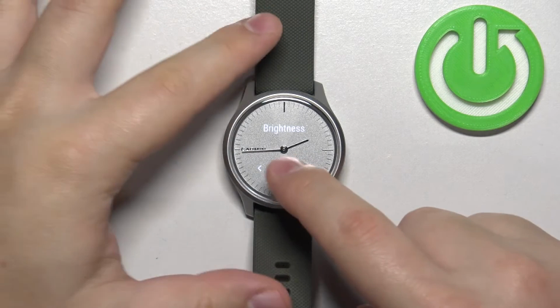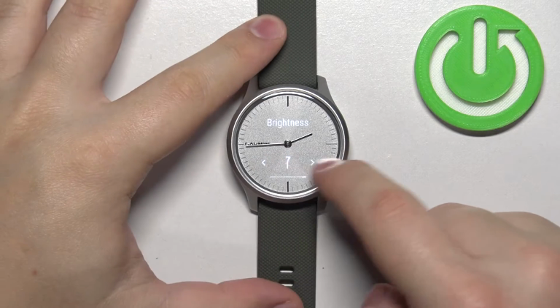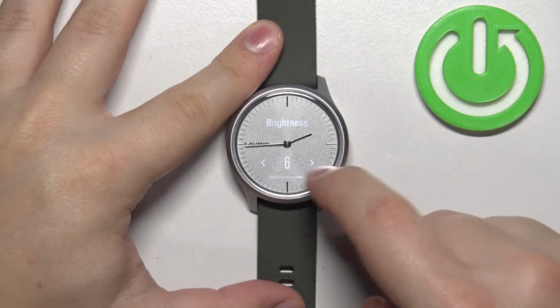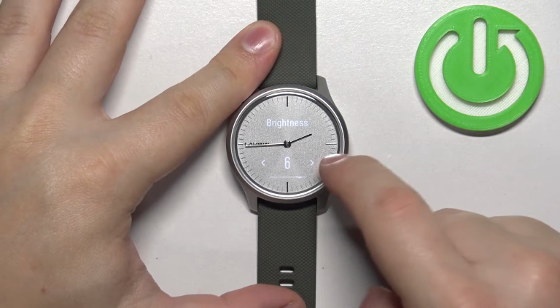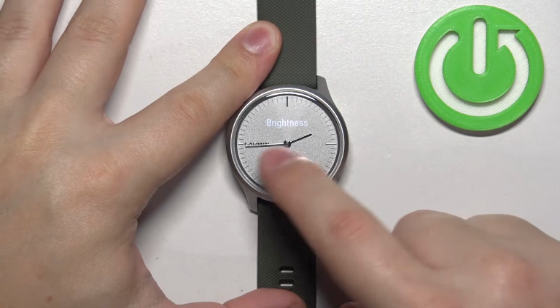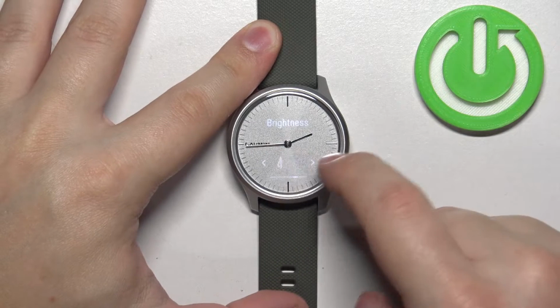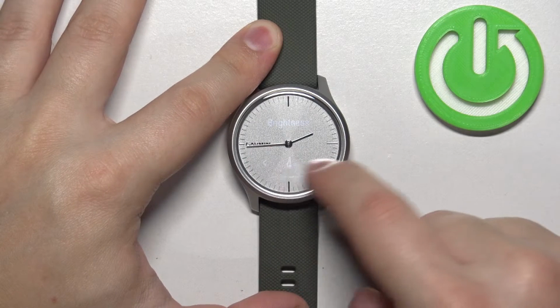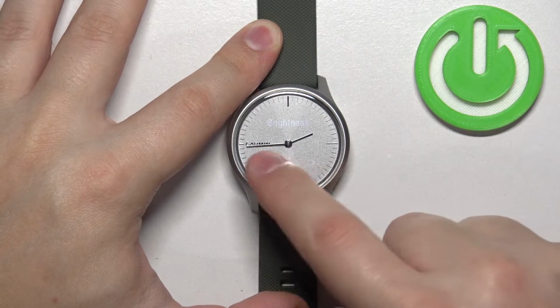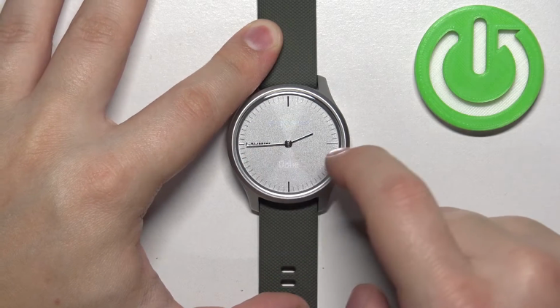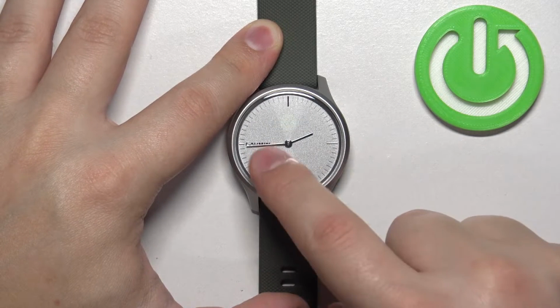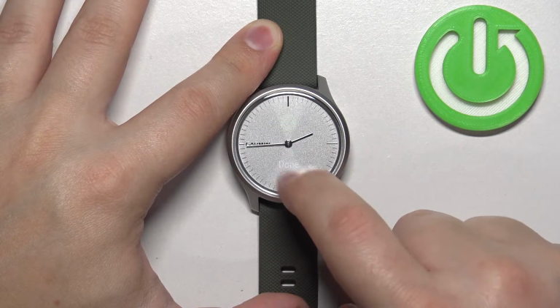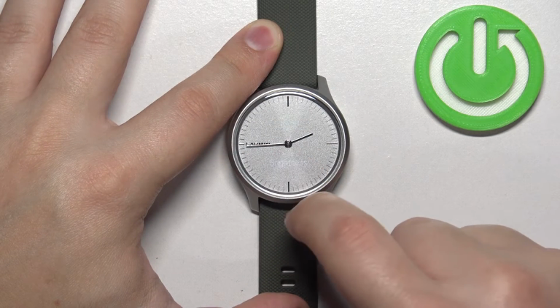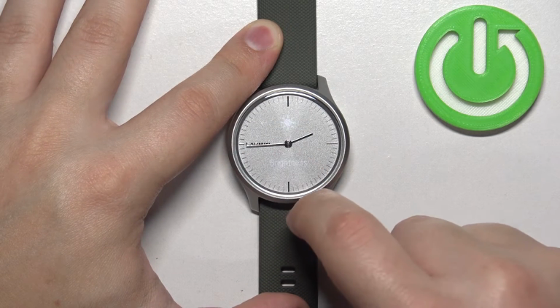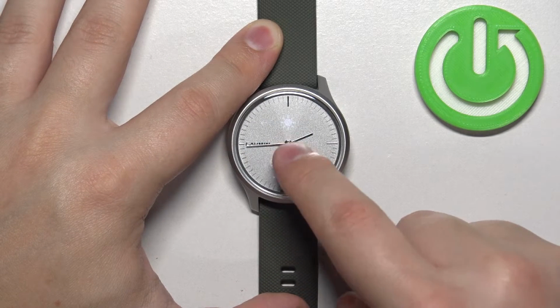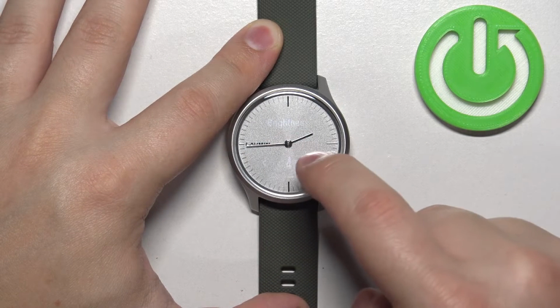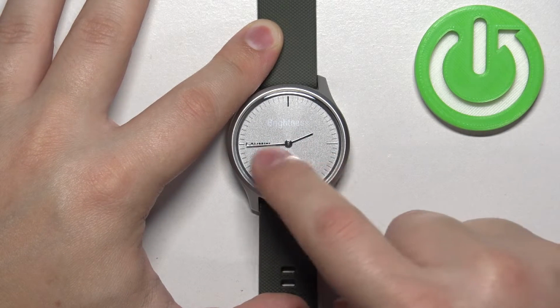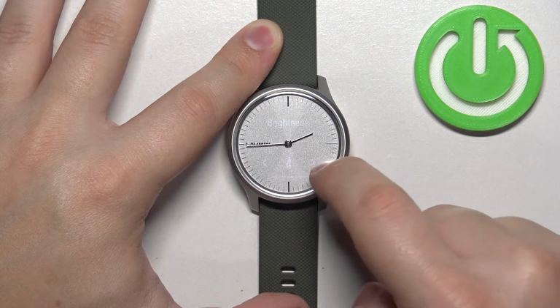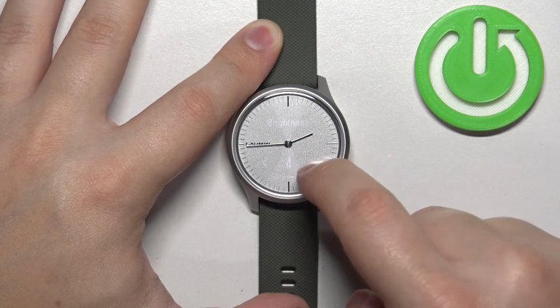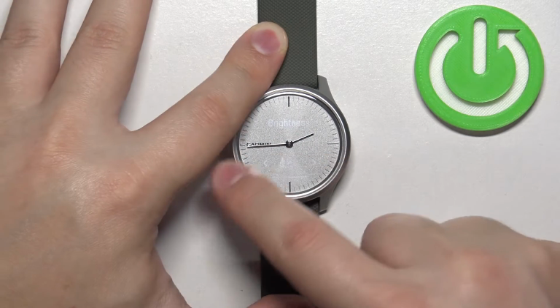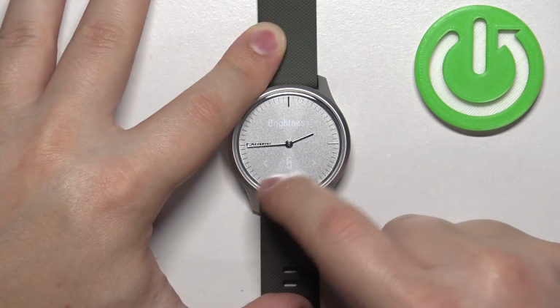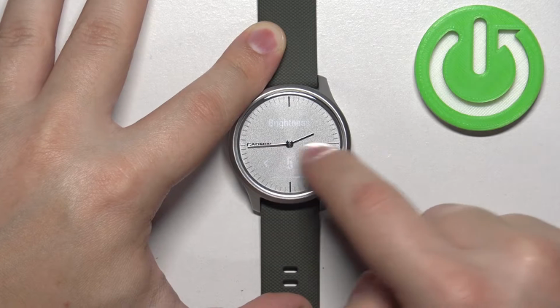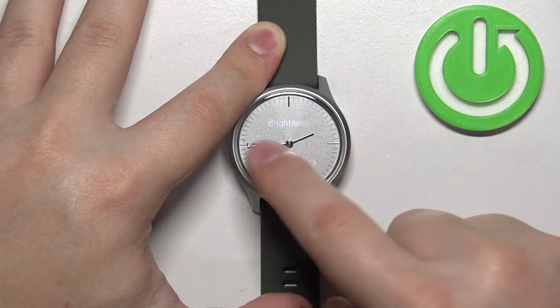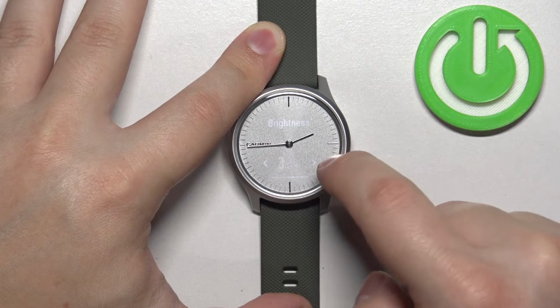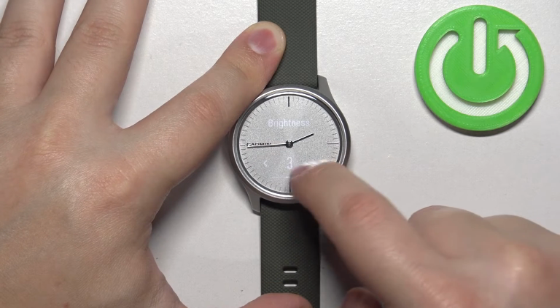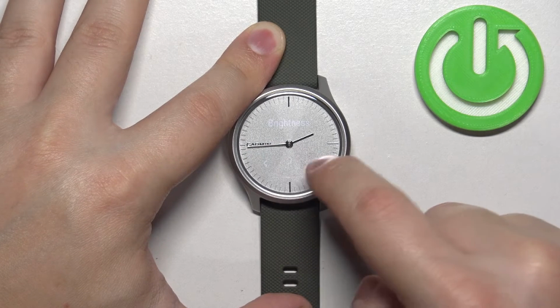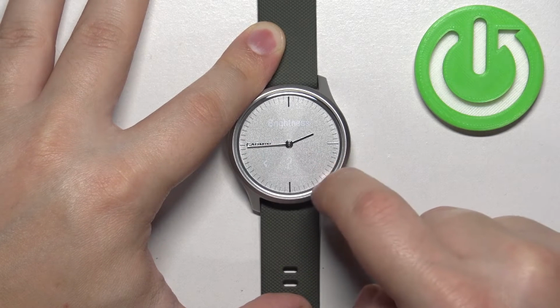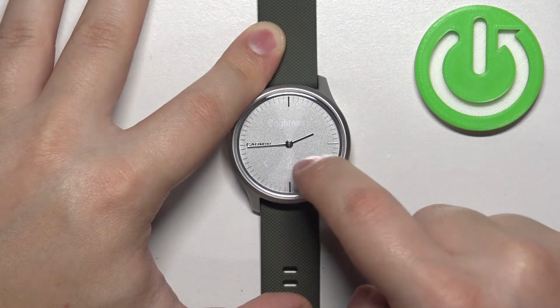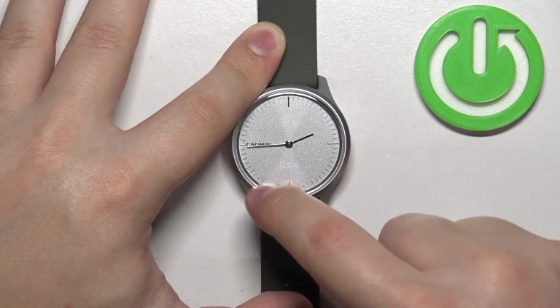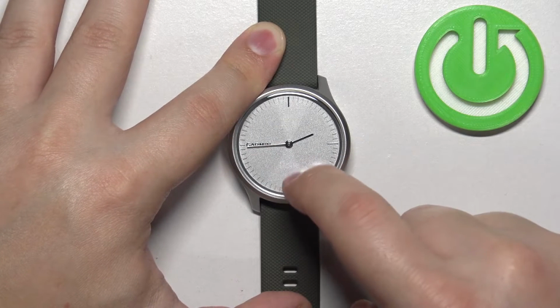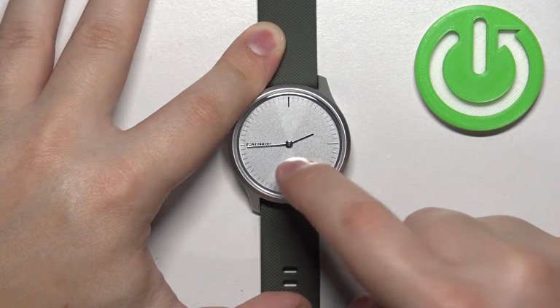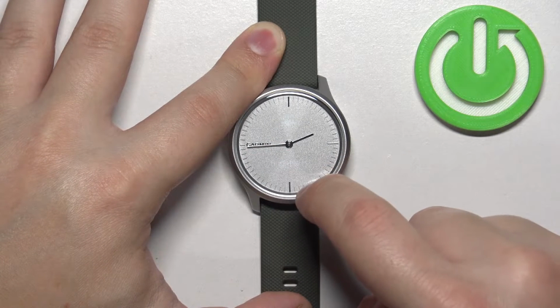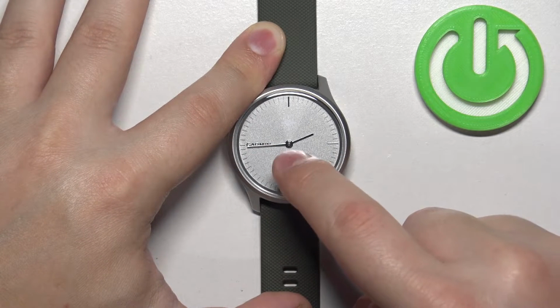Right here we can adjust the screen brightness by swiping left and right on the screen, and once you find the level of brightness you like you can simply tap on it to apply it.